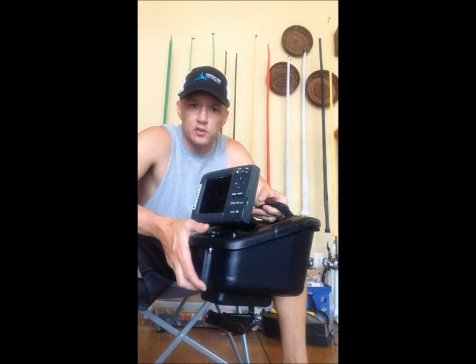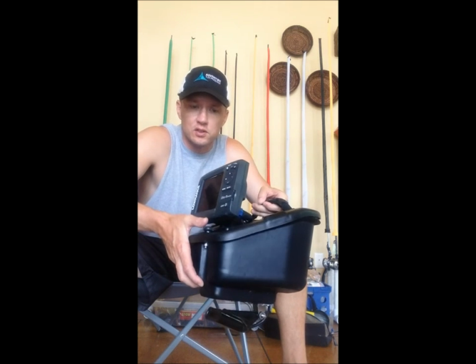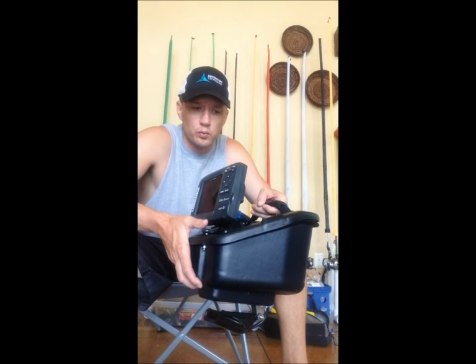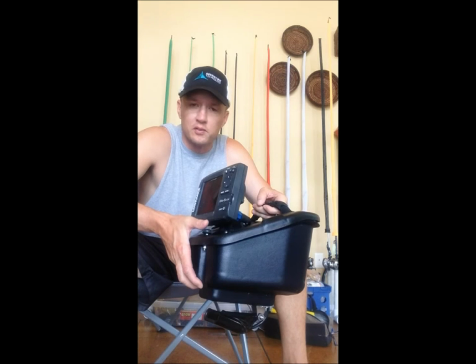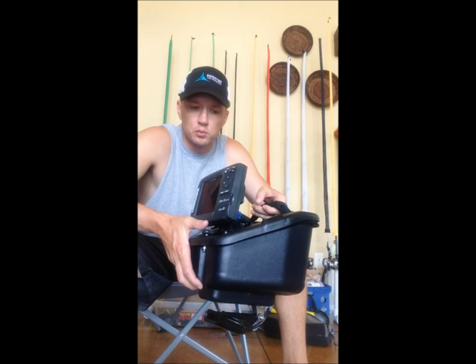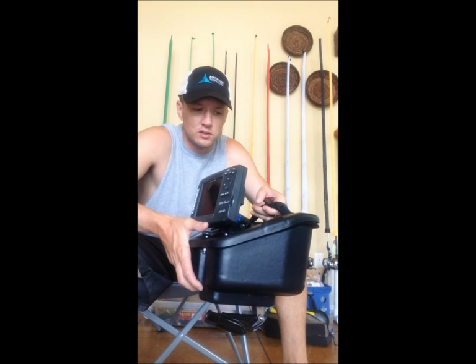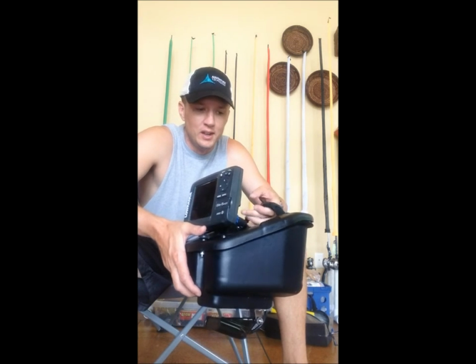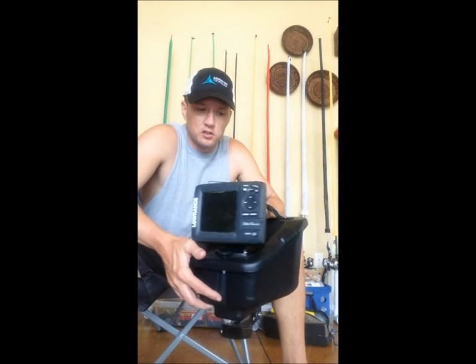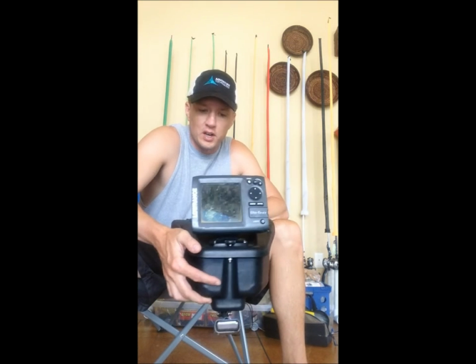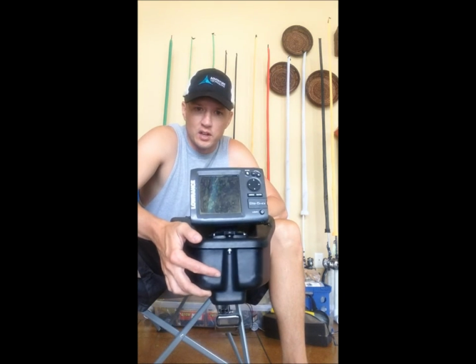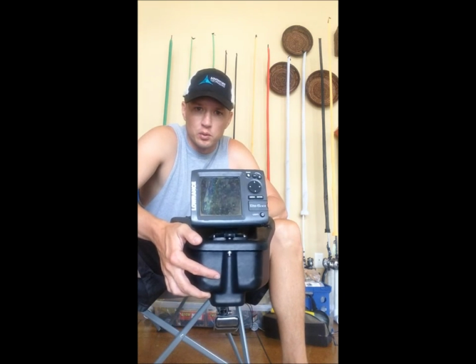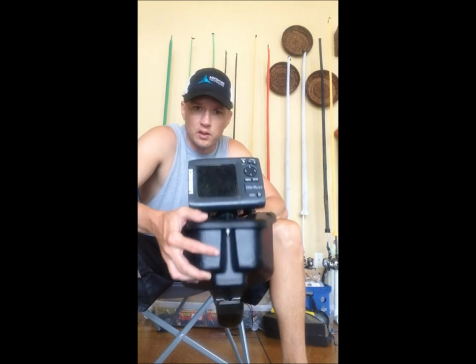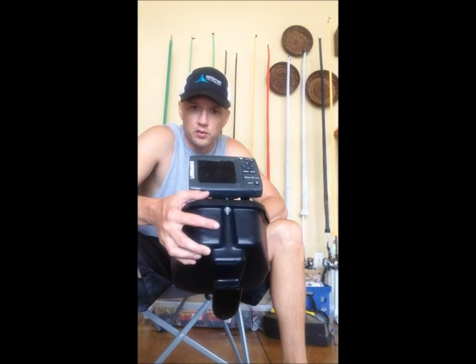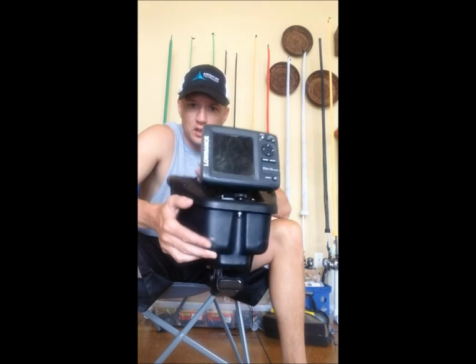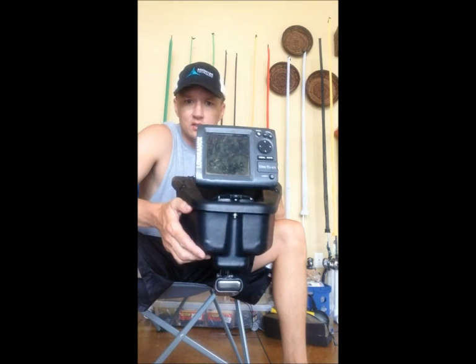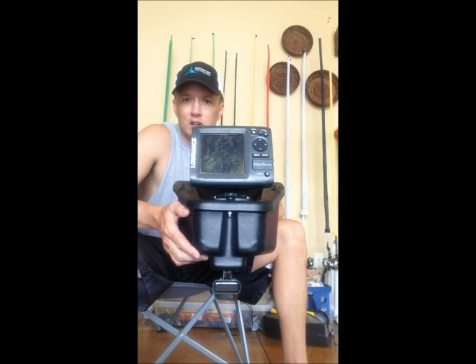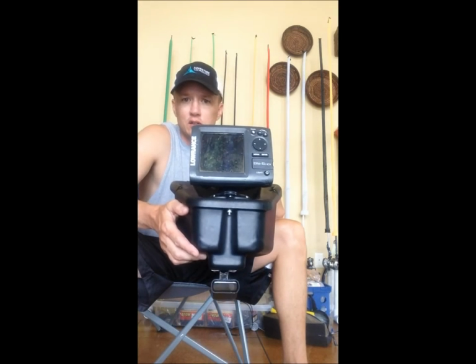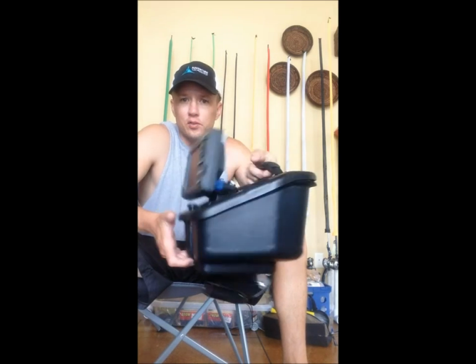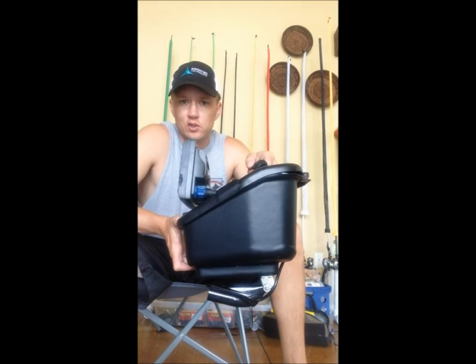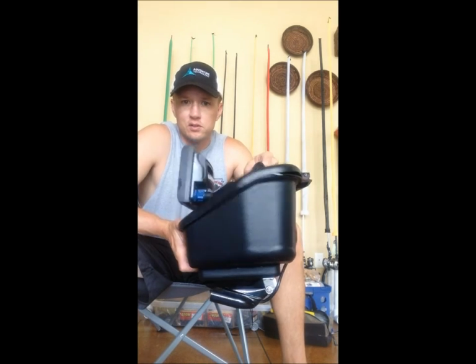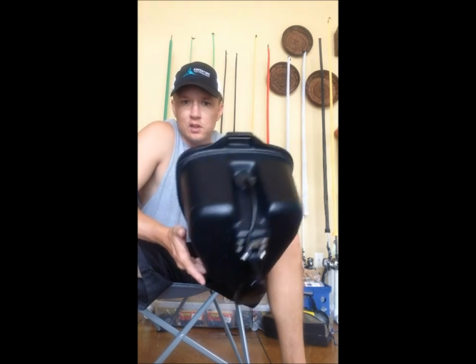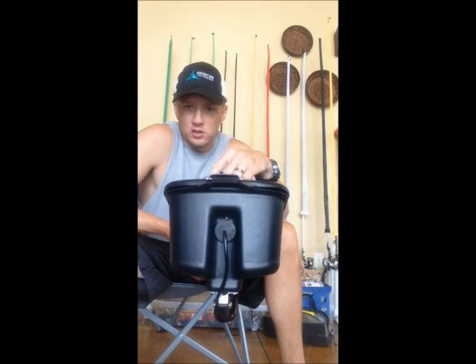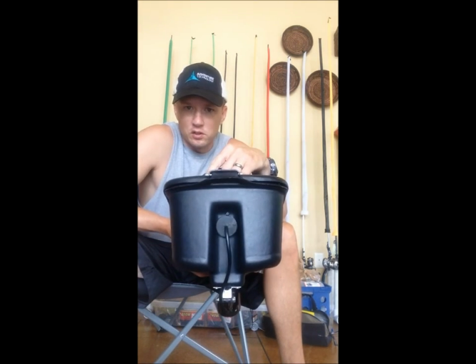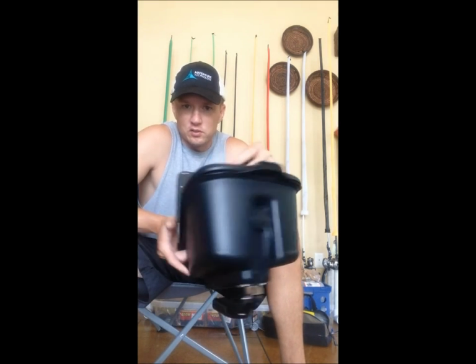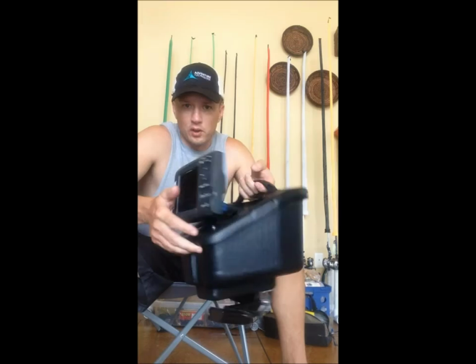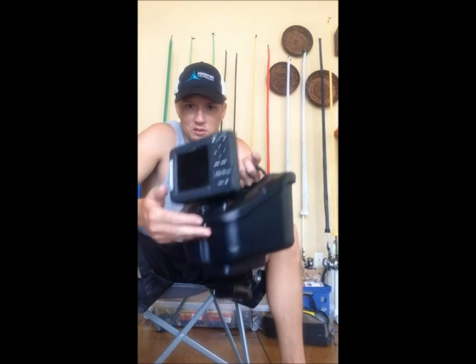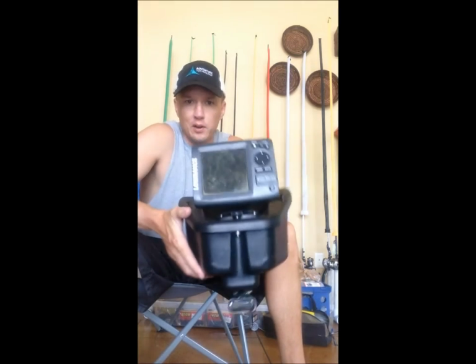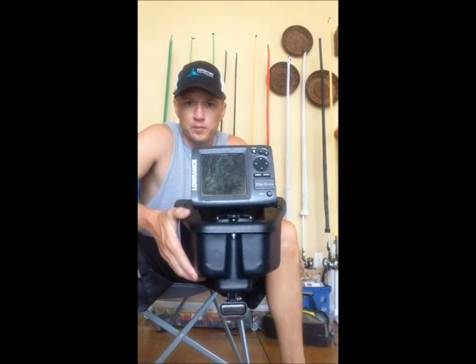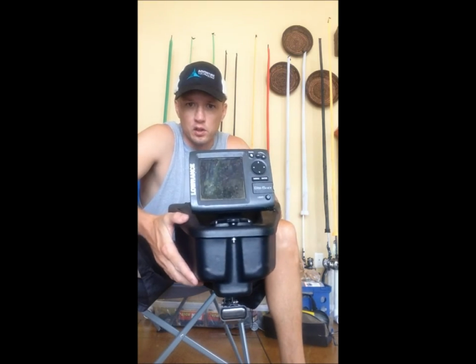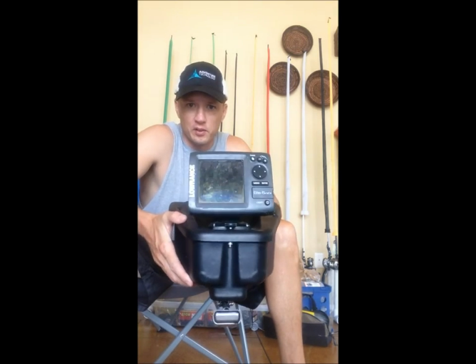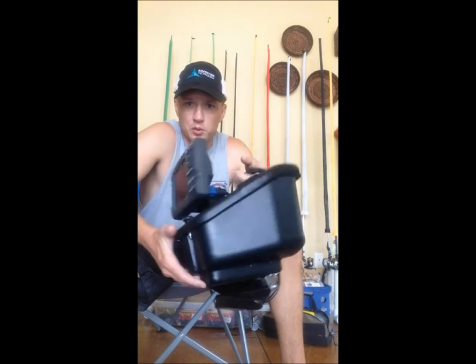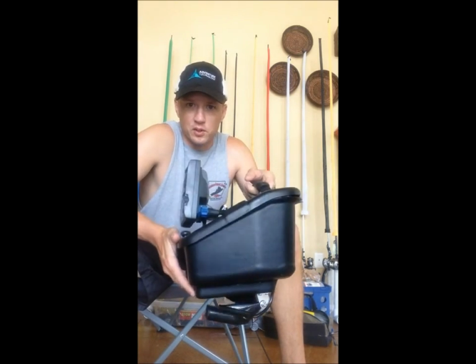If you guys have seen the Ride 115X from Wilderness Systems, it also has a pod, but it's a lot narrower. The new FlexPod OS, as you can see here from the front and side views, is a much larger unit and gives you a lot more options. I'll go over how I've got it set up with my depth finder.